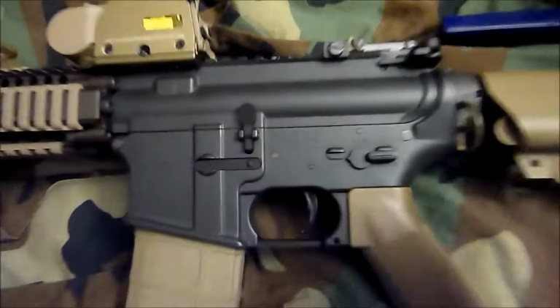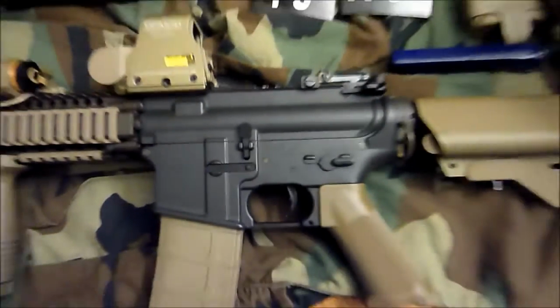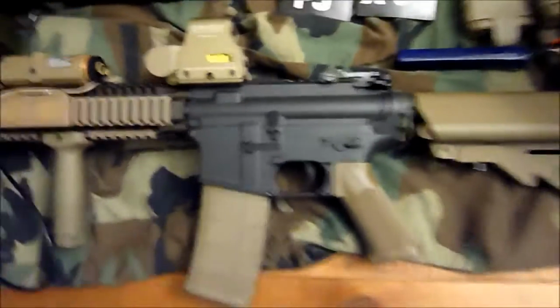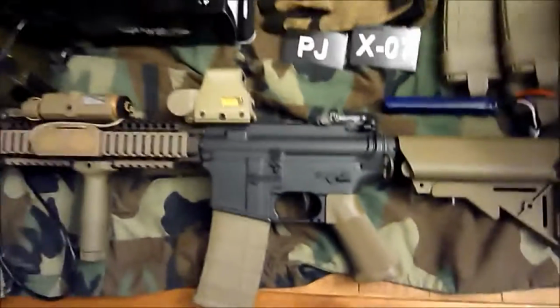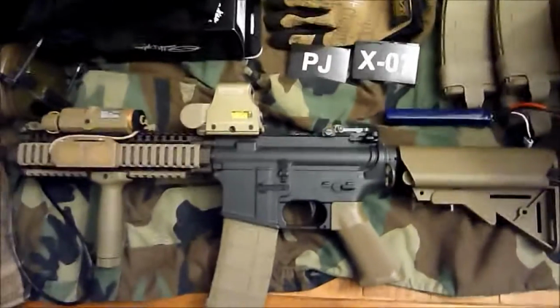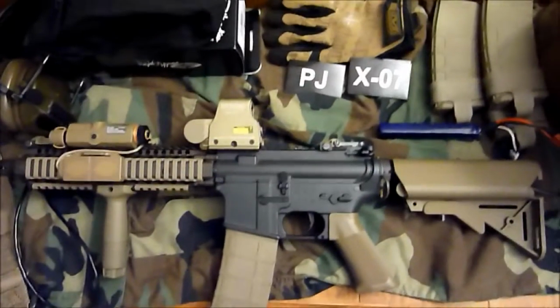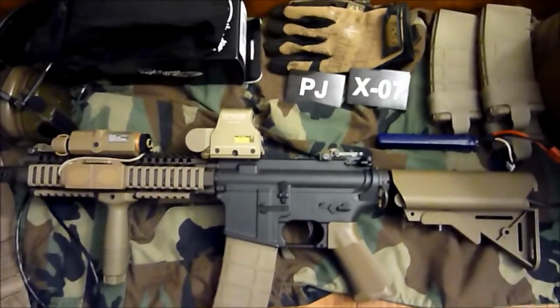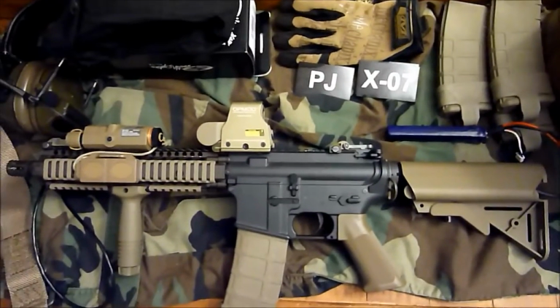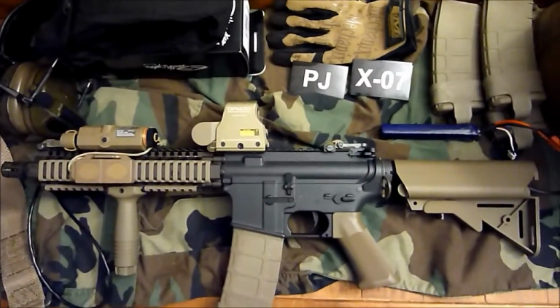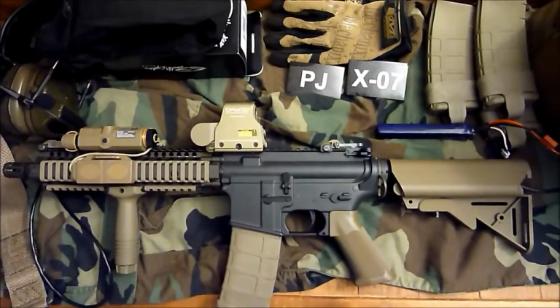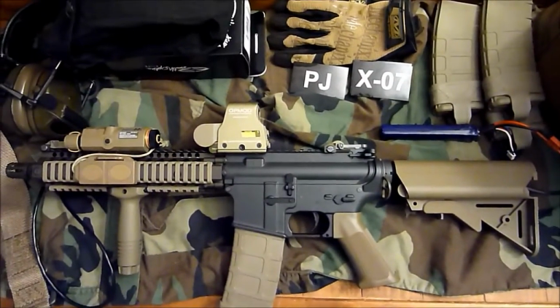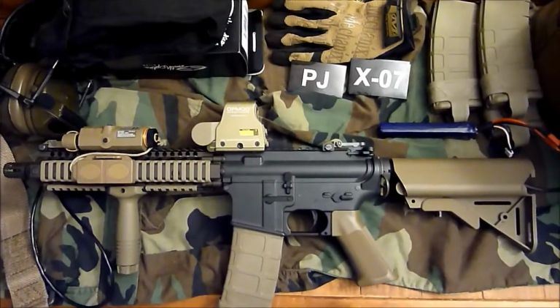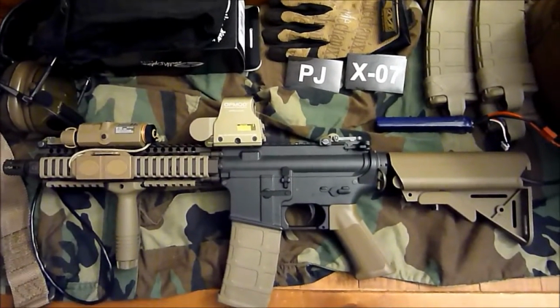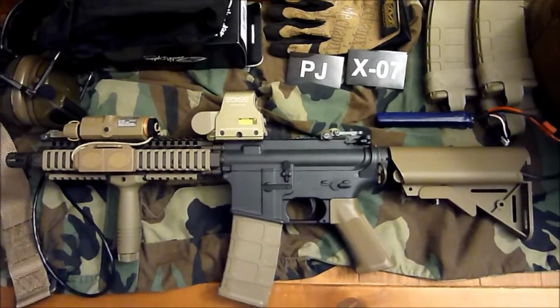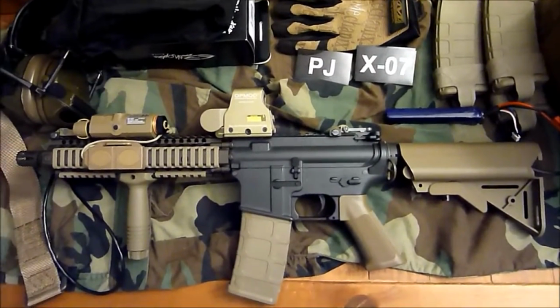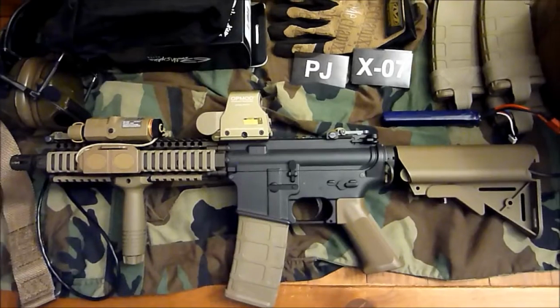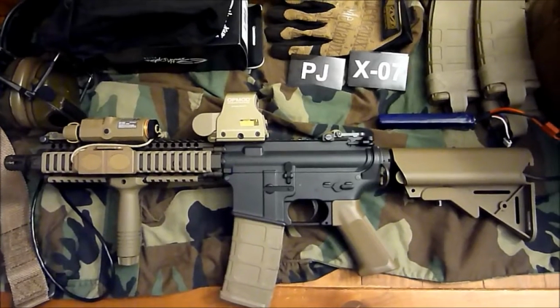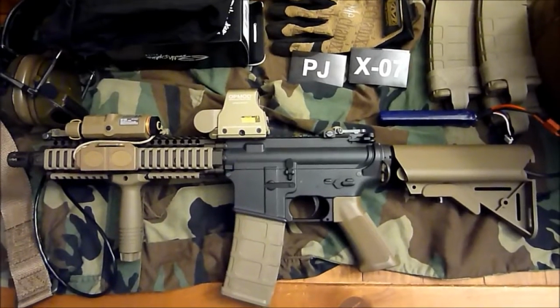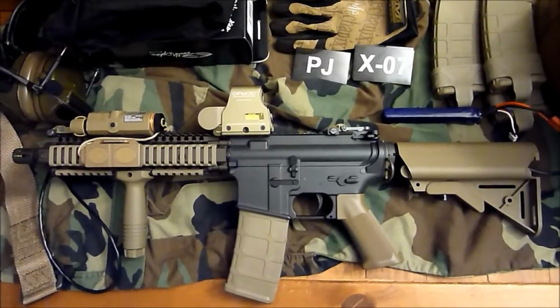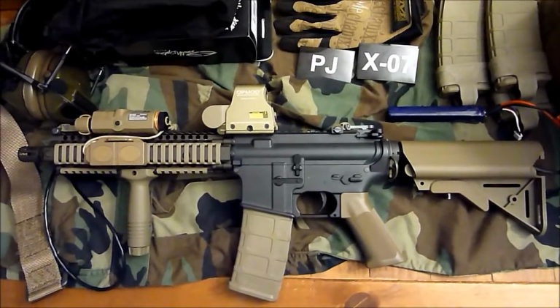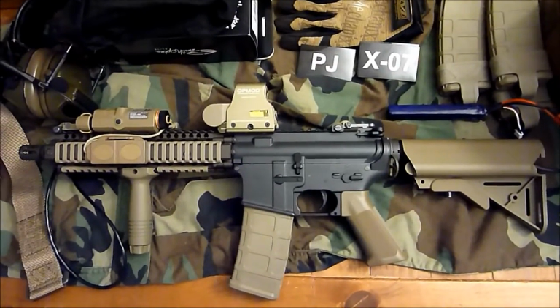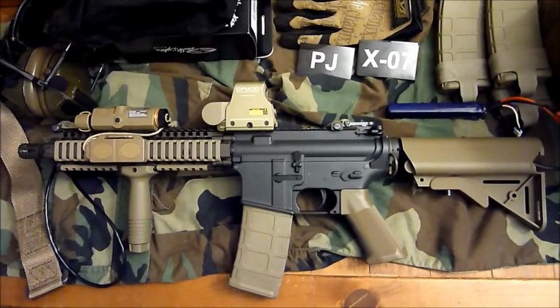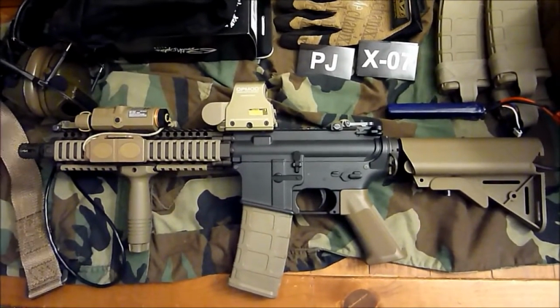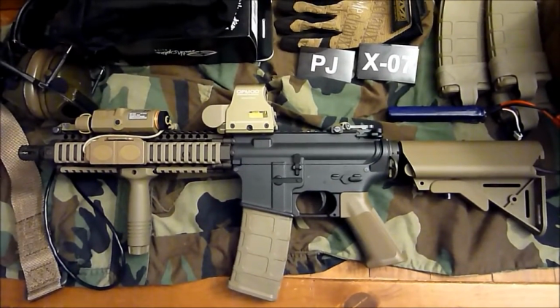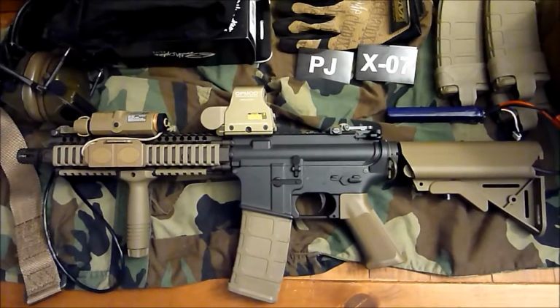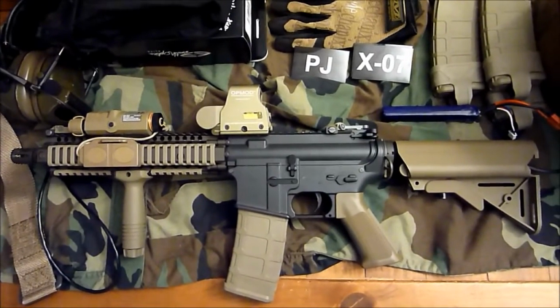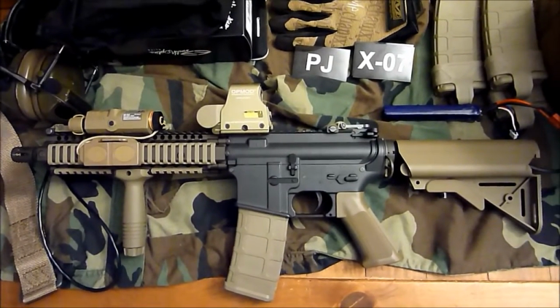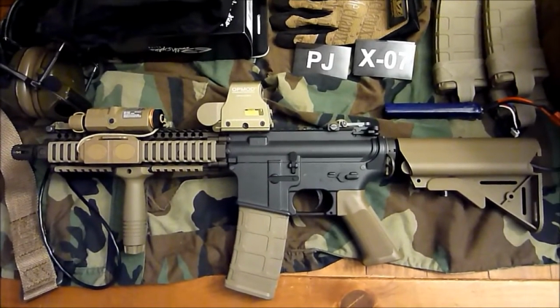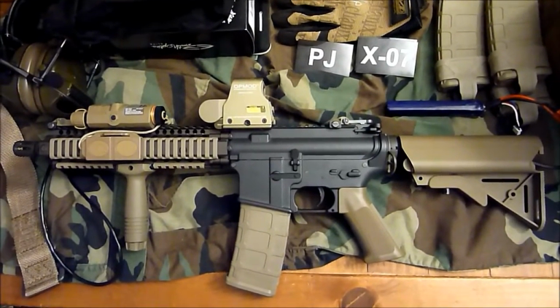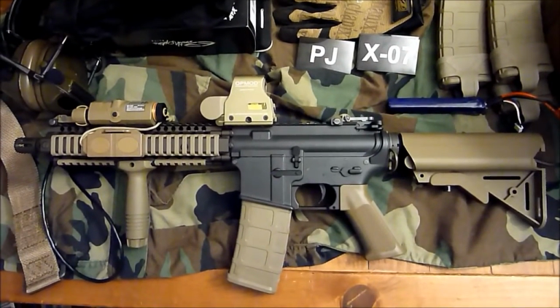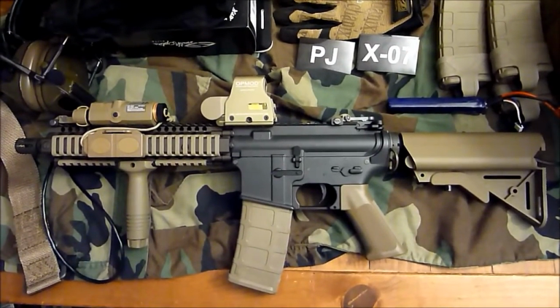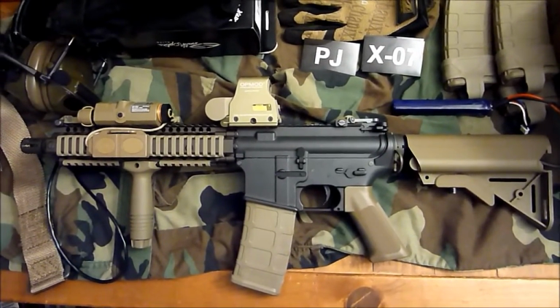Thanks for watching. This is my Mark 18 — hopefully it won't explode this time. Please rate, comment, subscribe, and ask any questions in the comments section. Thanks.